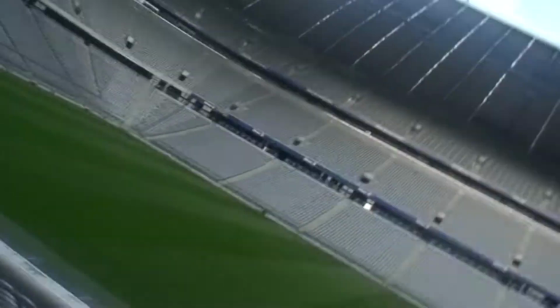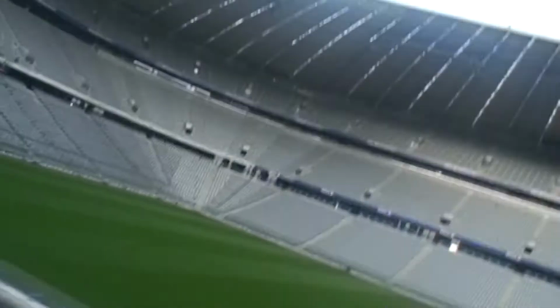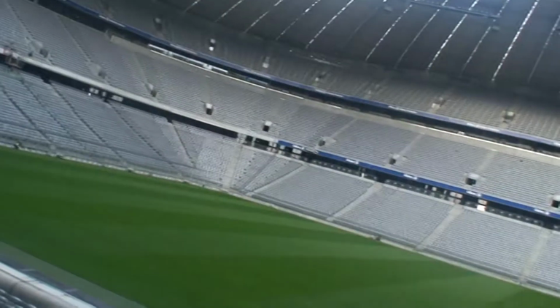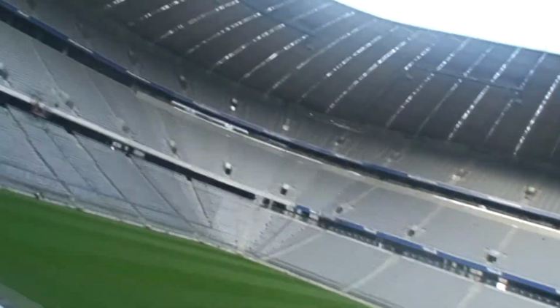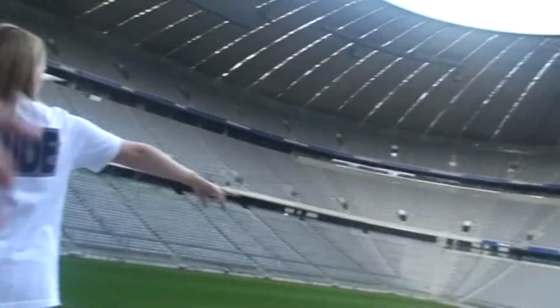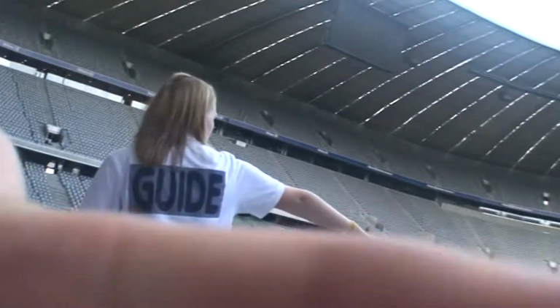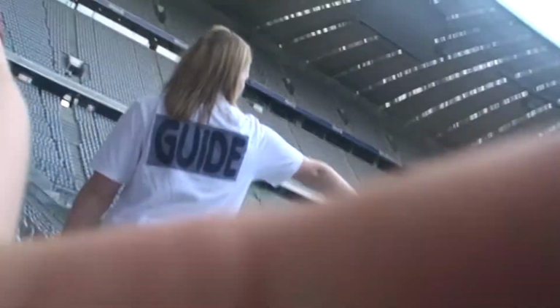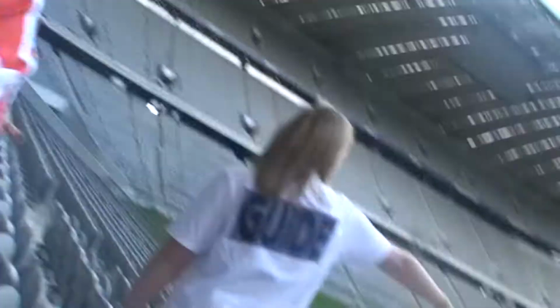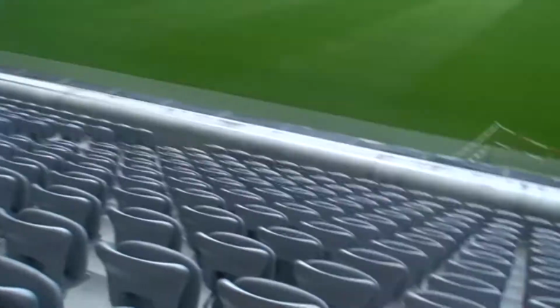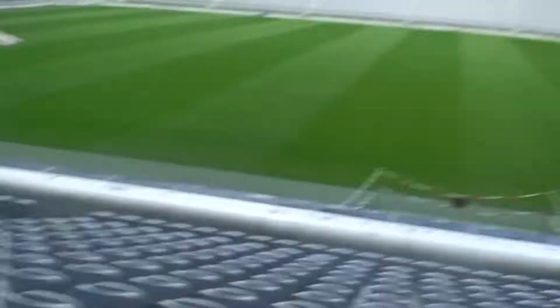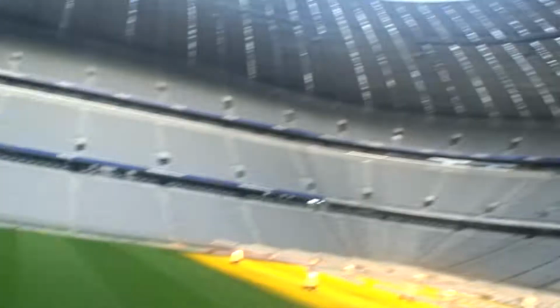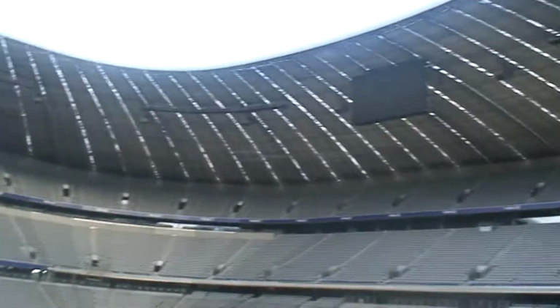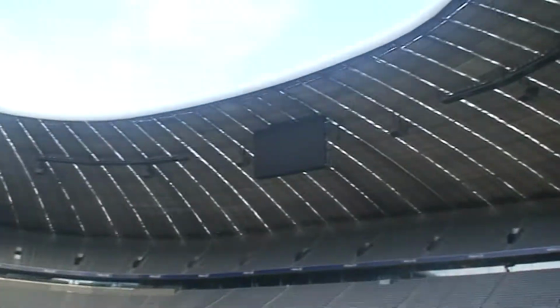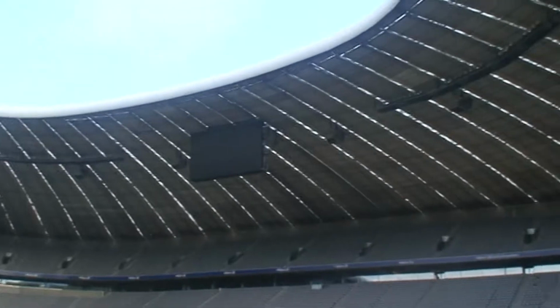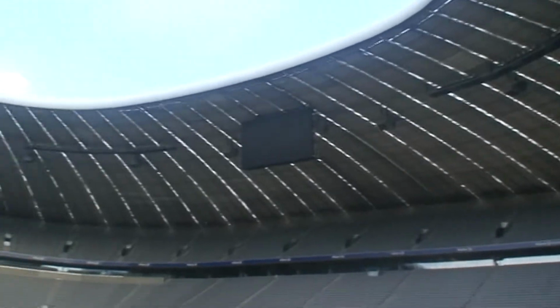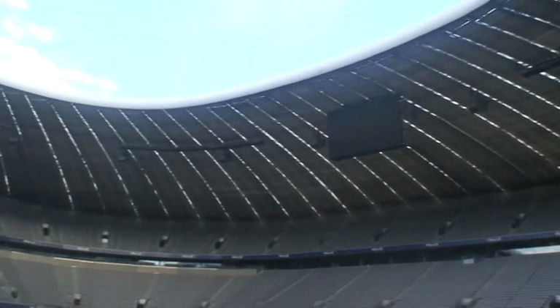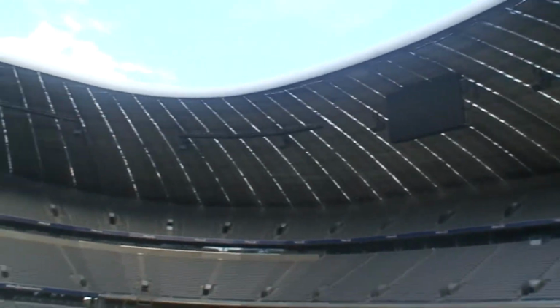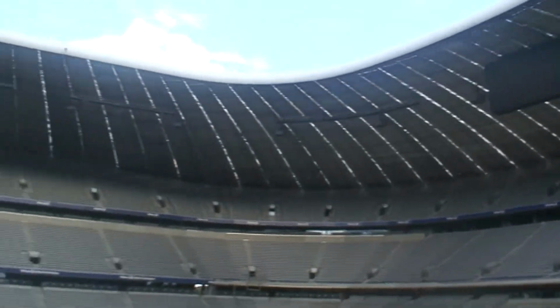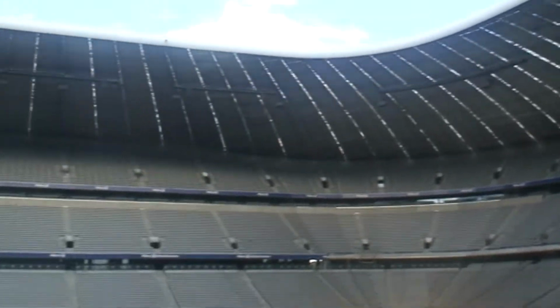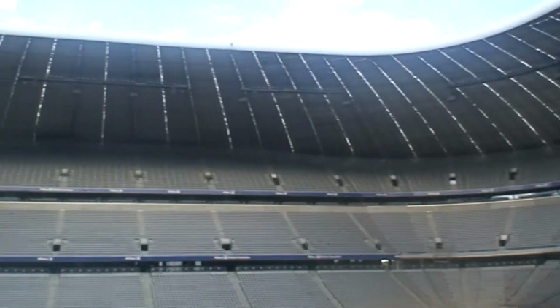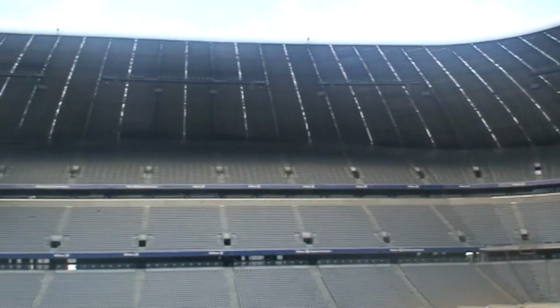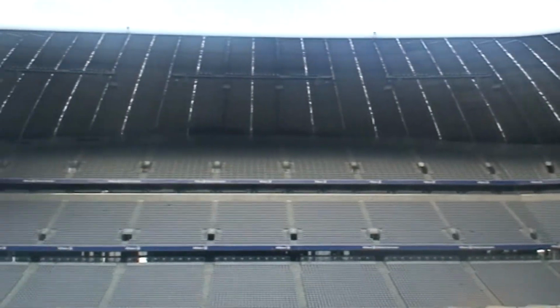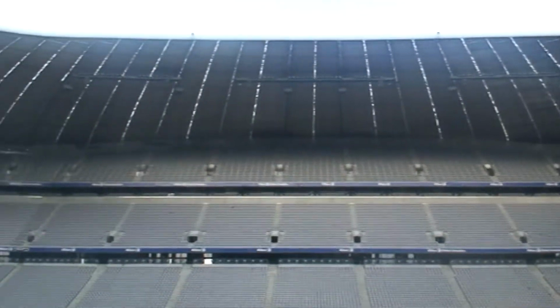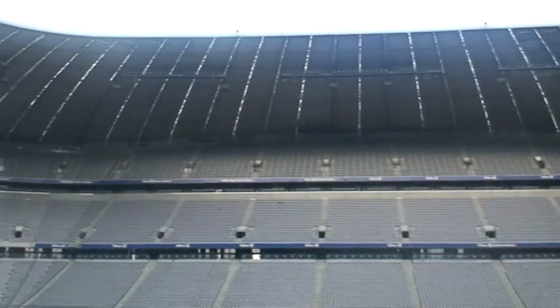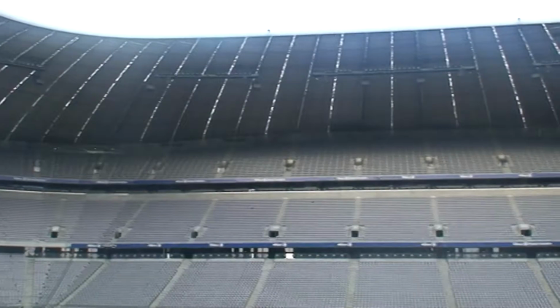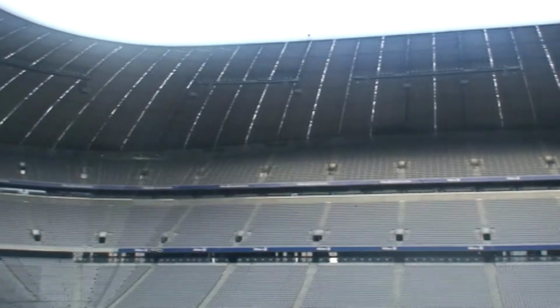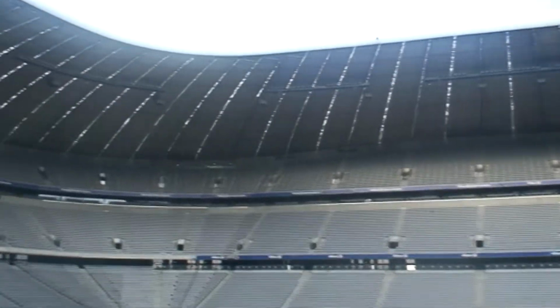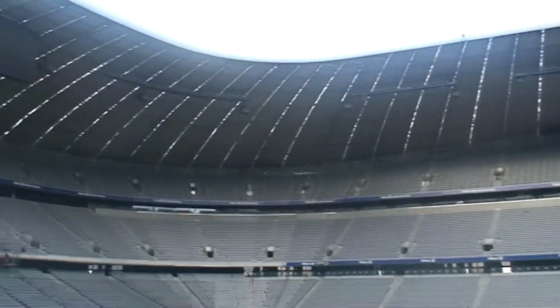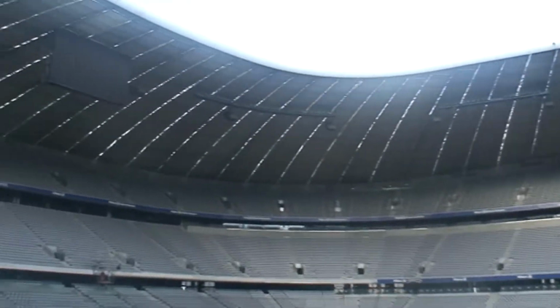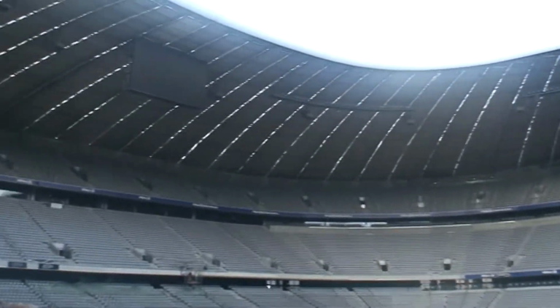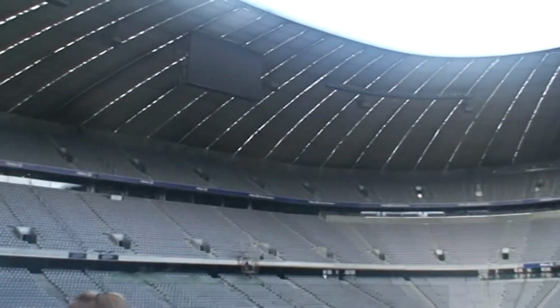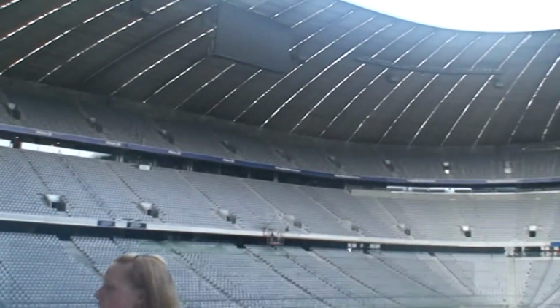Down here are the seats of the substitutes. In the middle, this light or dark green thing — it's wet right now — this is our players' flap. This players' flap is unique in Germany. It only has one counterpart, and that's in Barcelona. This one is newer and much more modern.